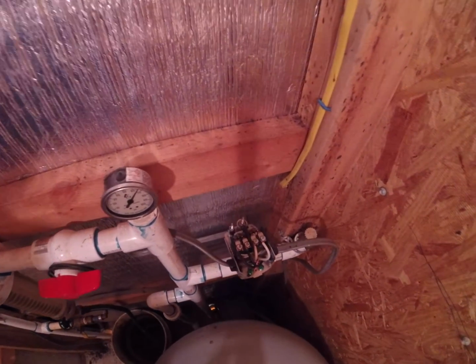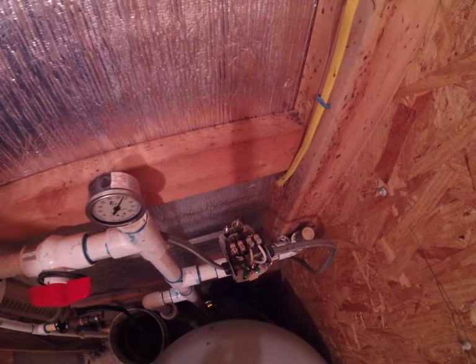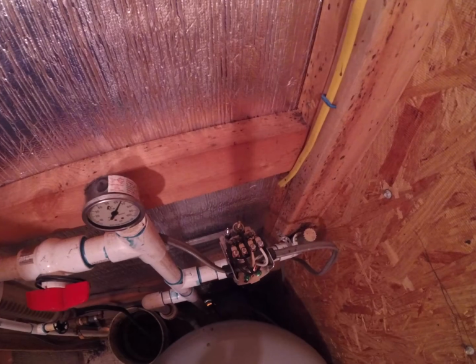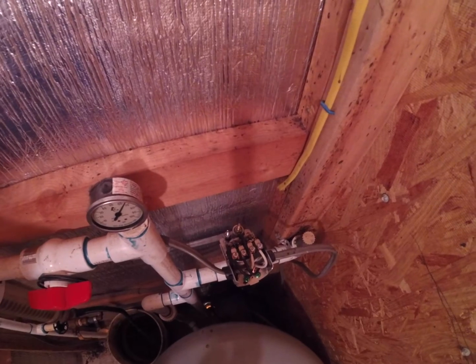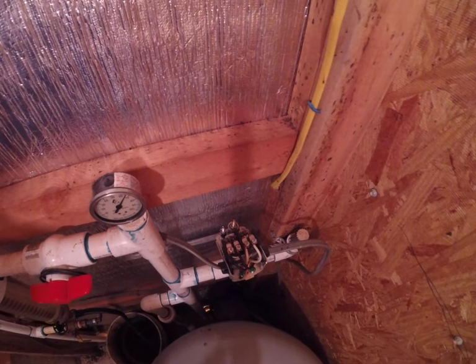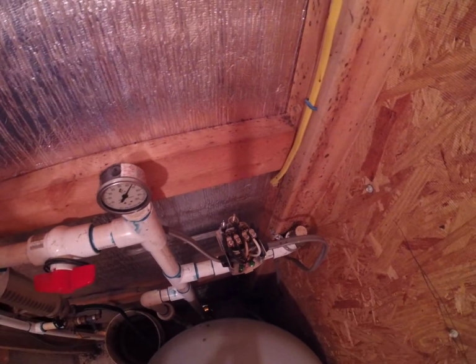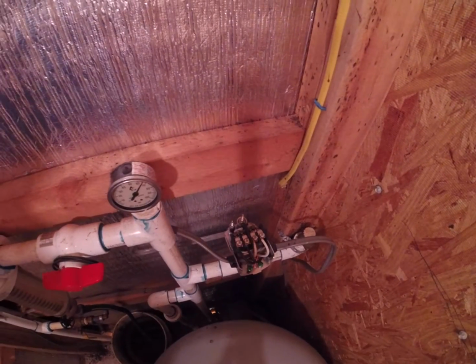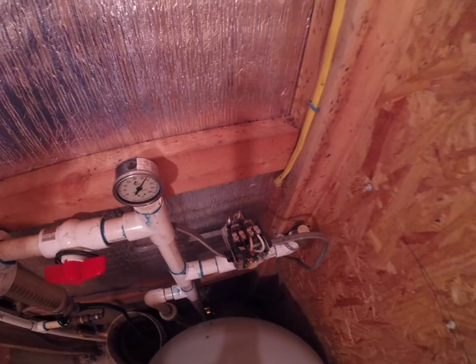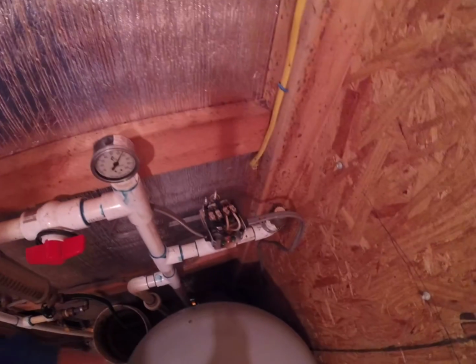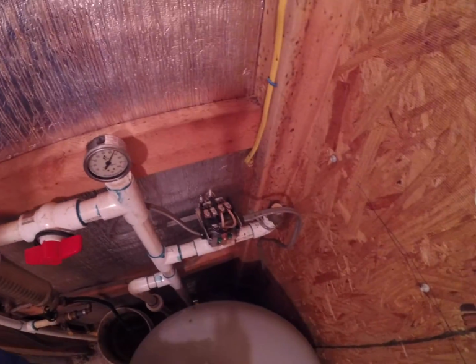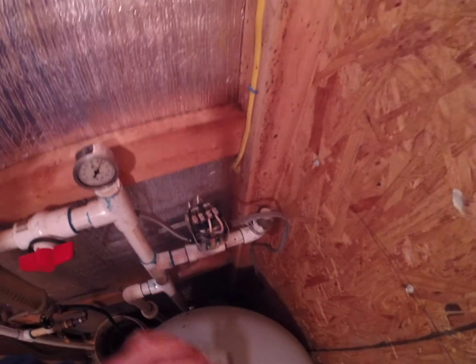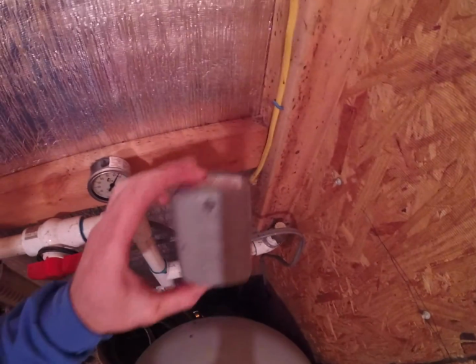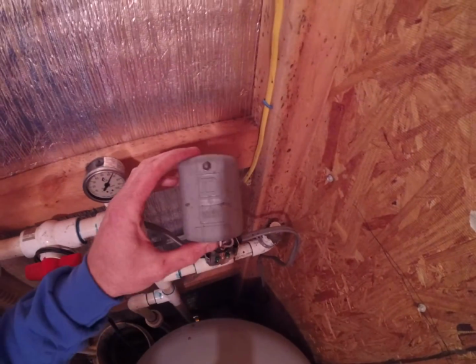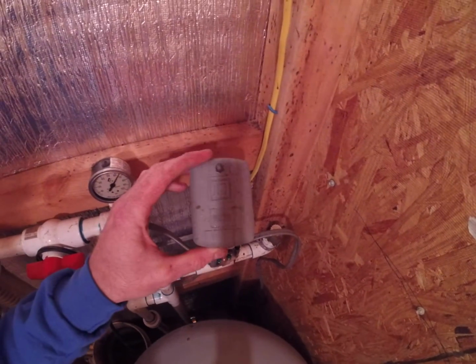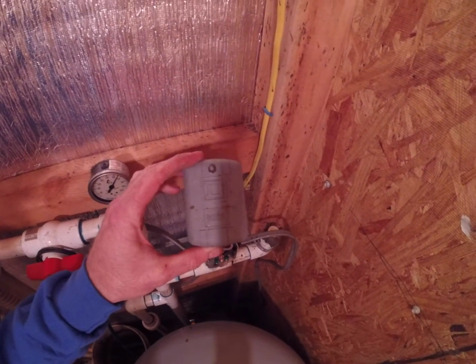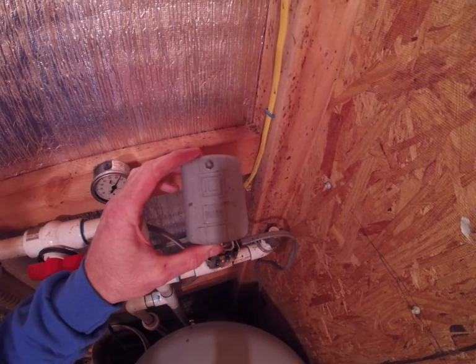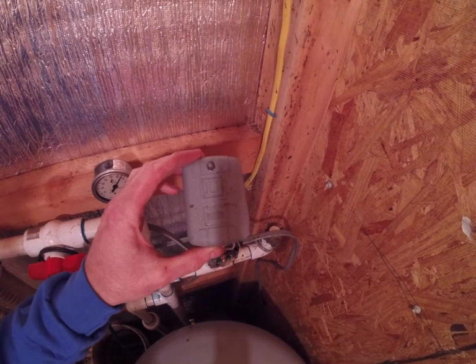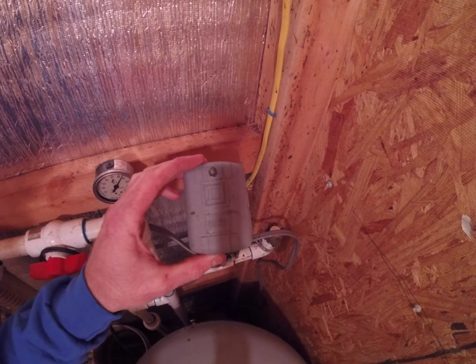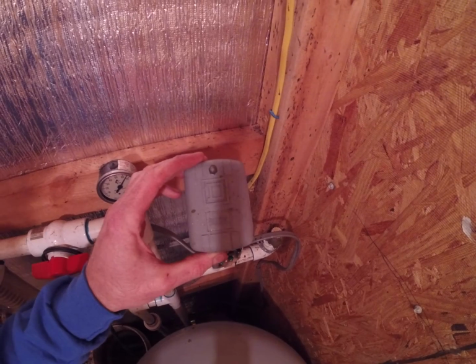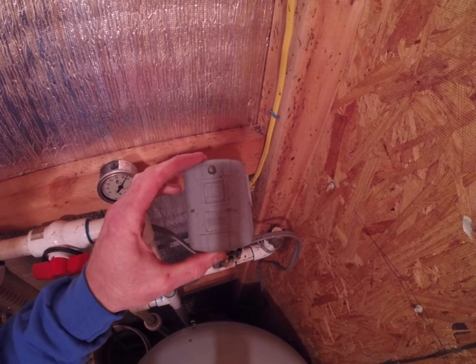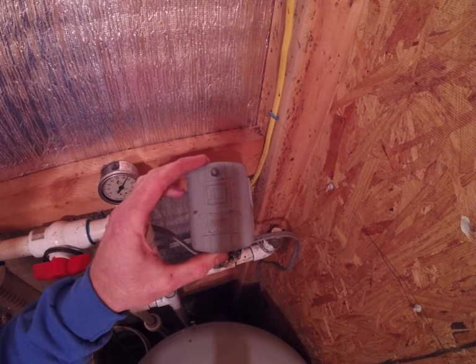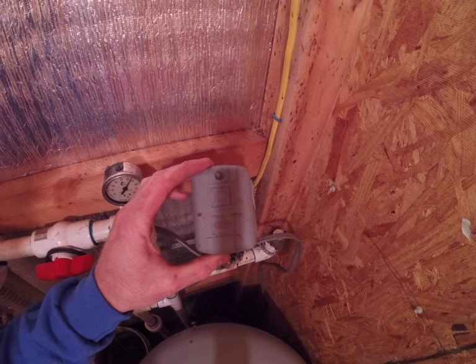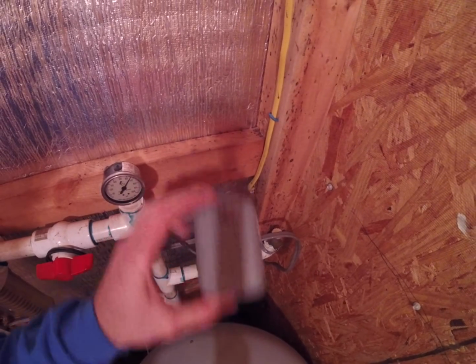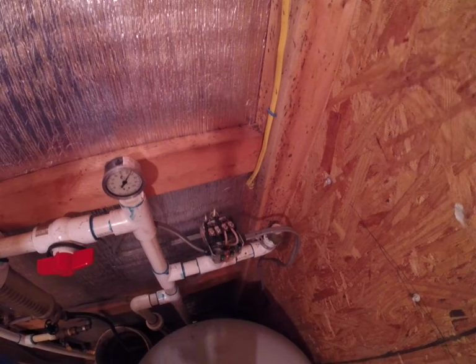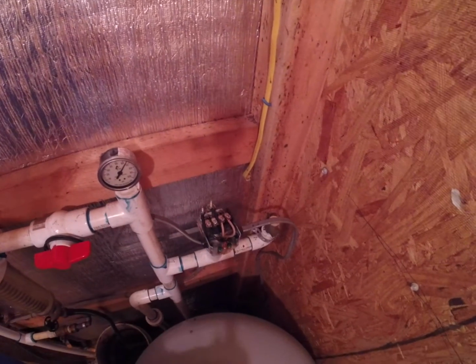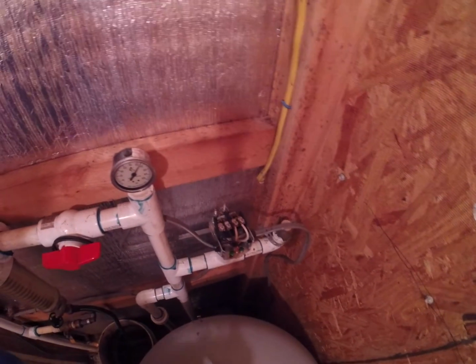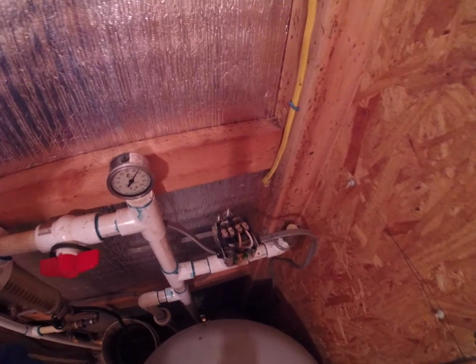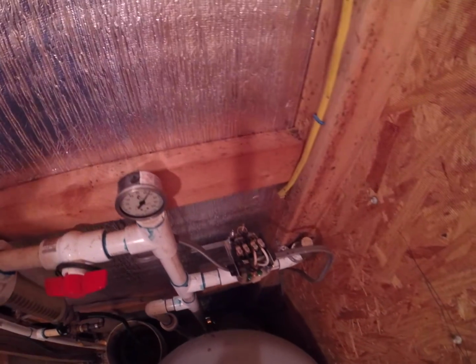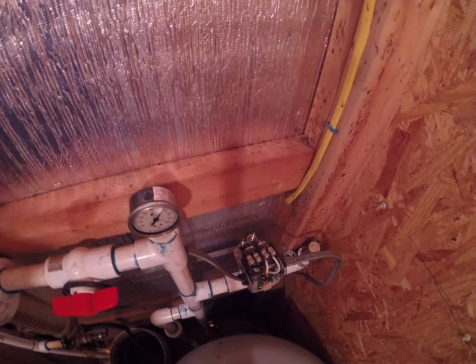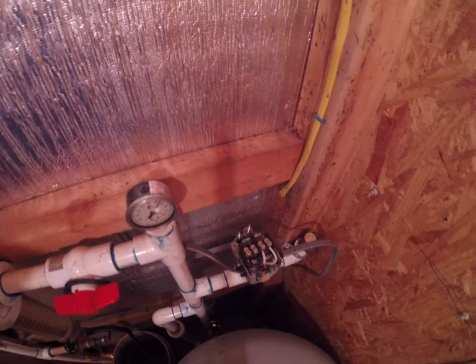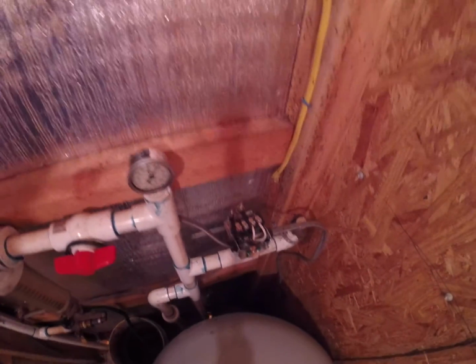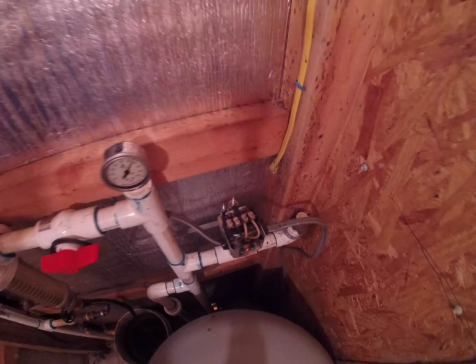But all pressure switches, especially these being the Square D kind — made by Square D, which is the most common out on the market — they adjust the same way.